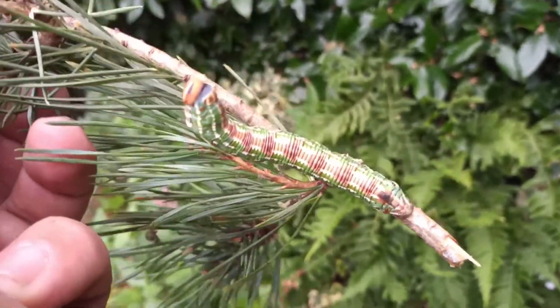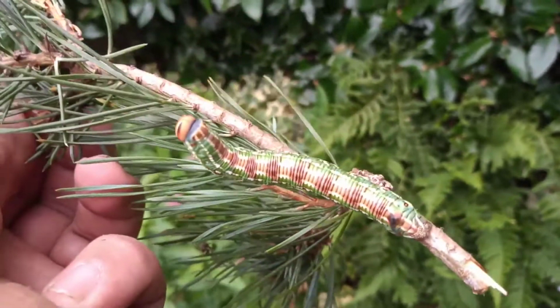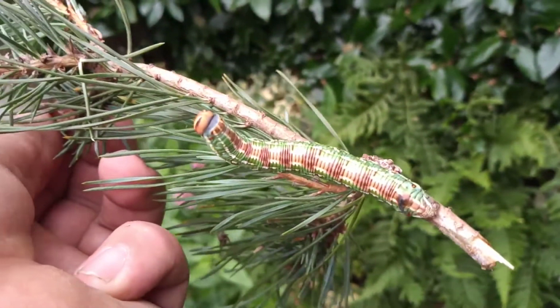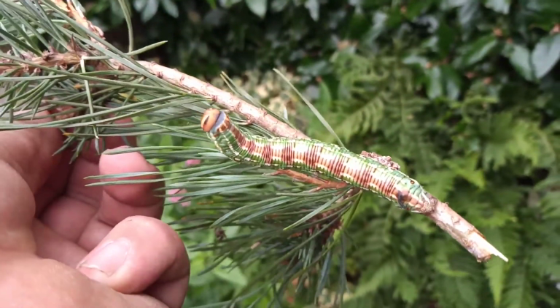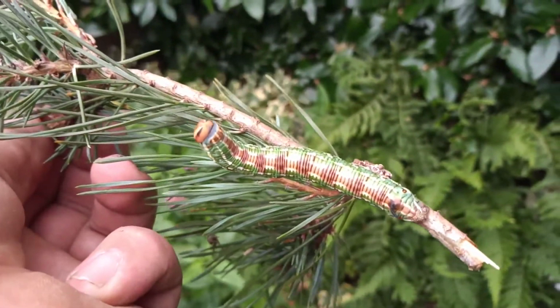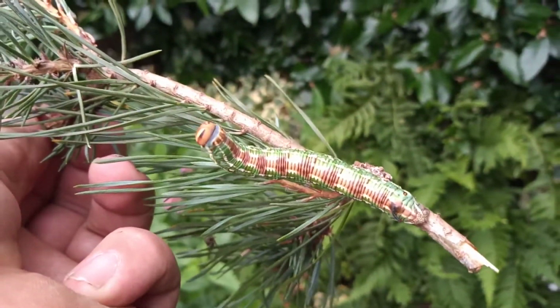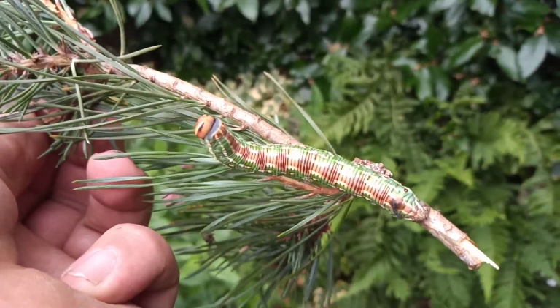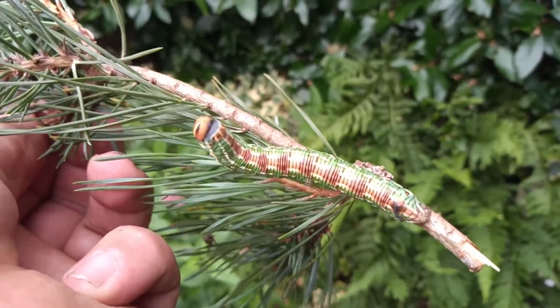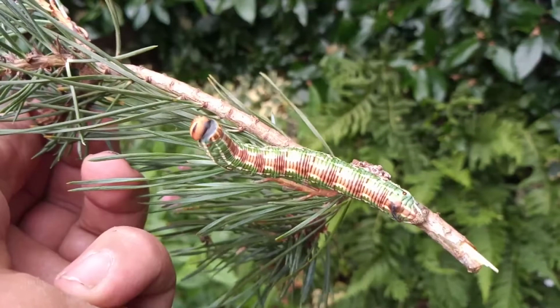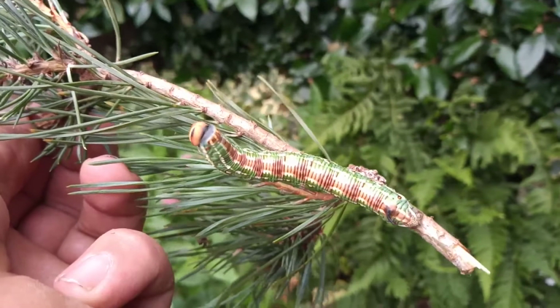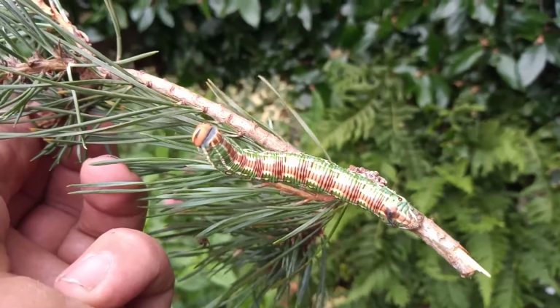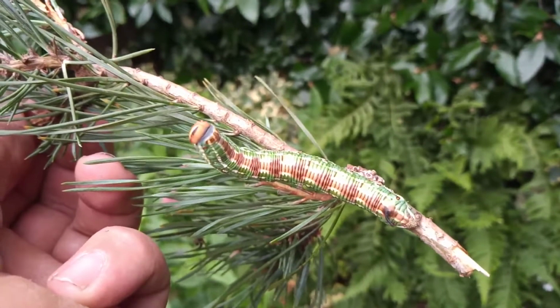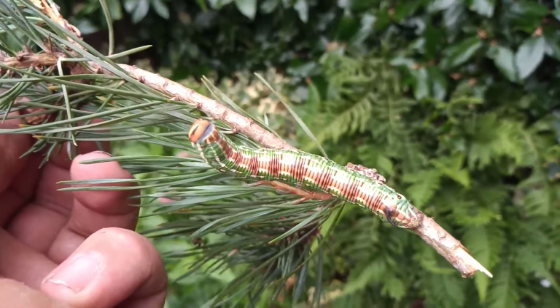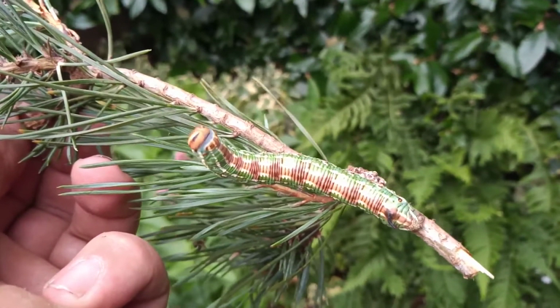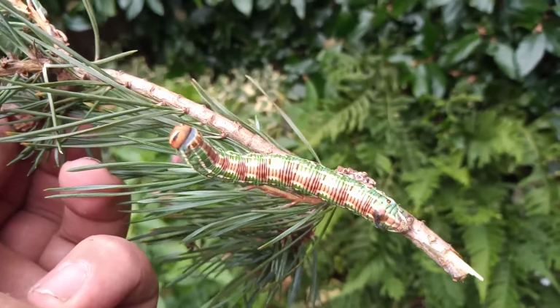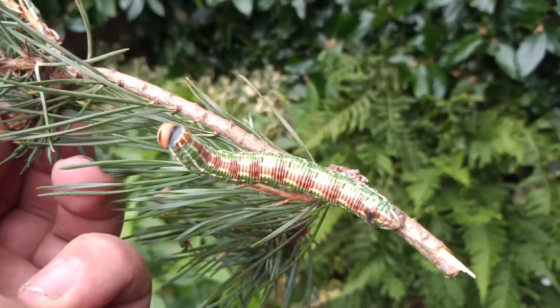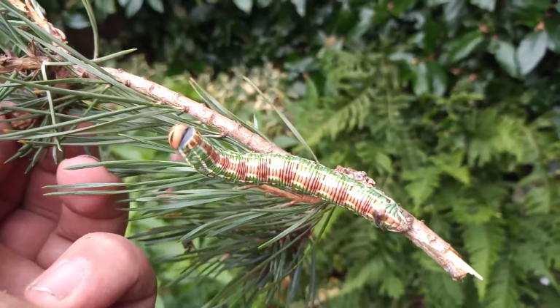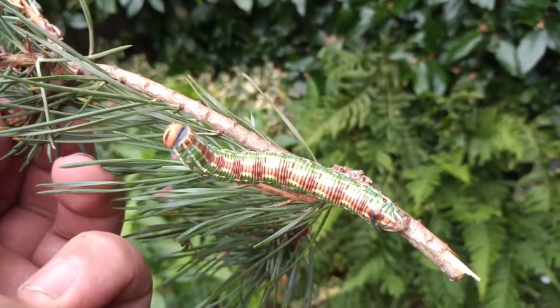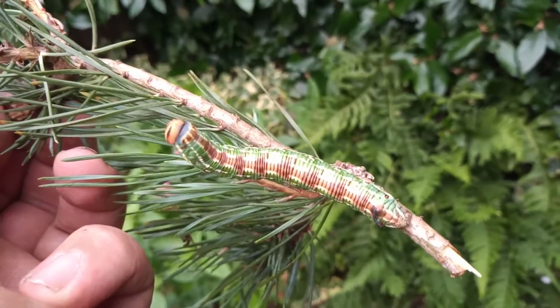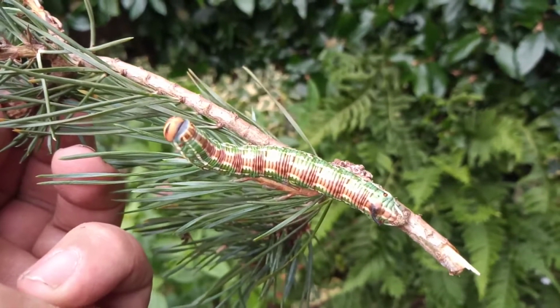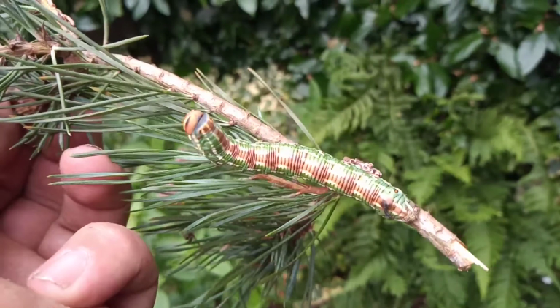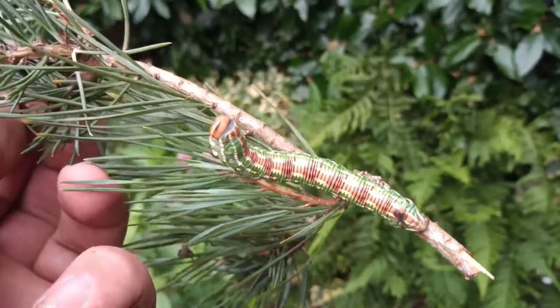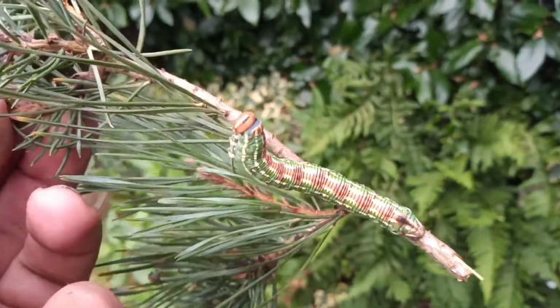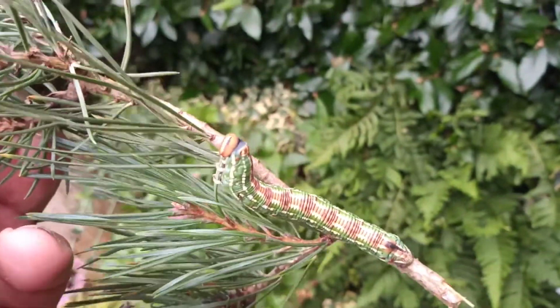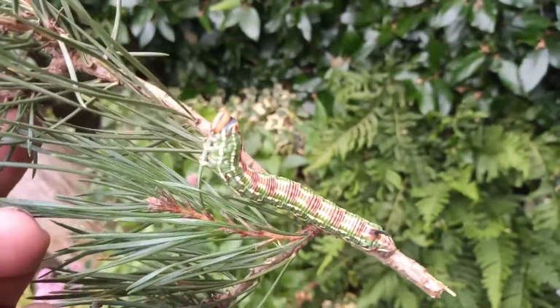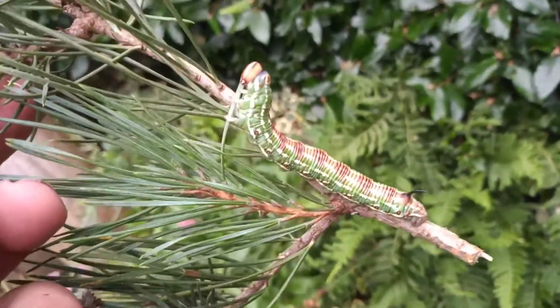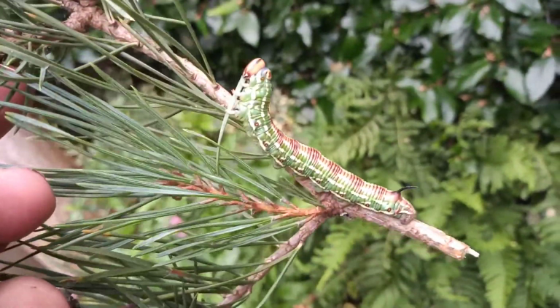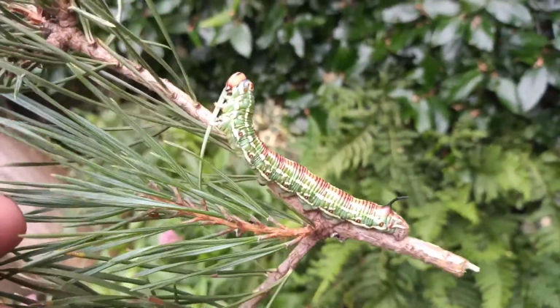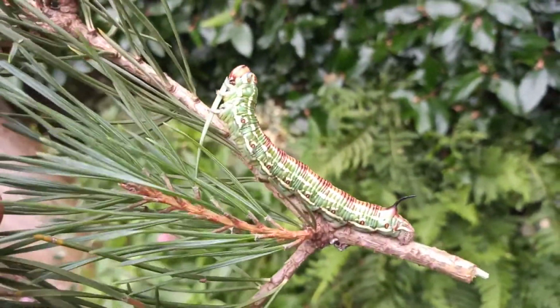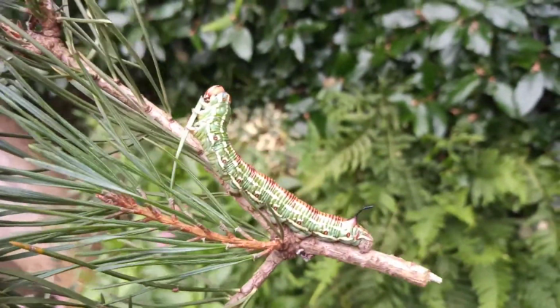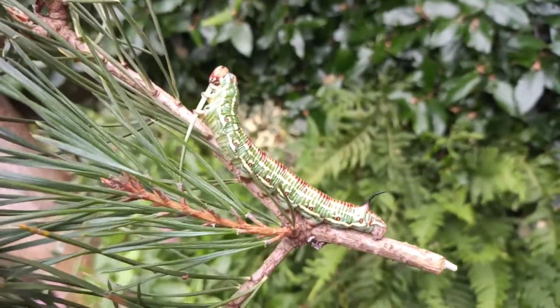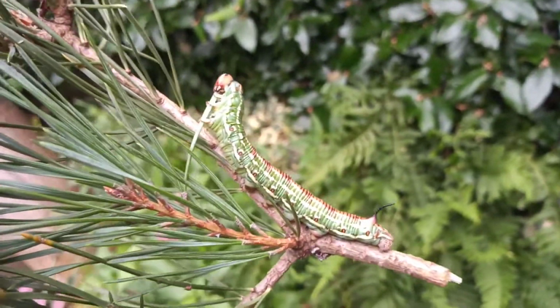If you look at the upper side, it's a cracking thing. I've just bought it some fresh food plant.